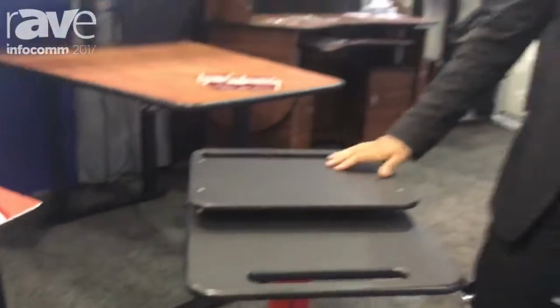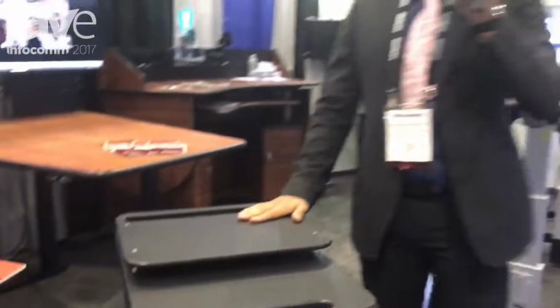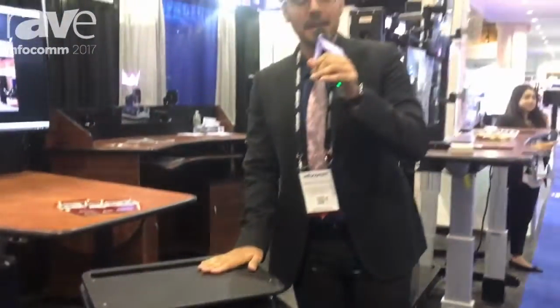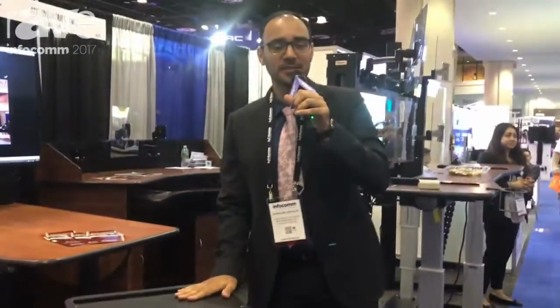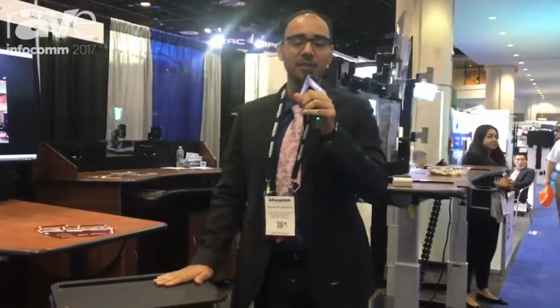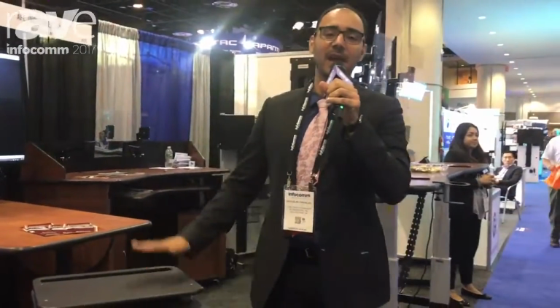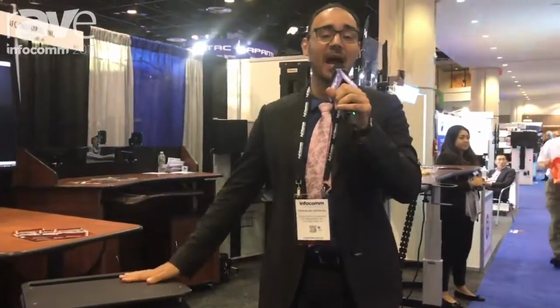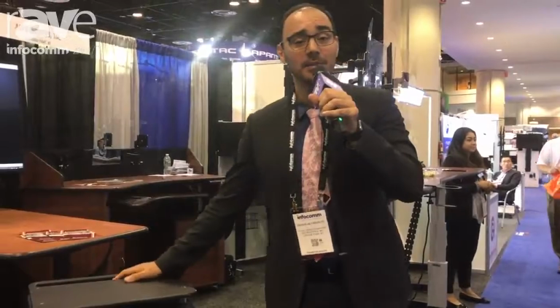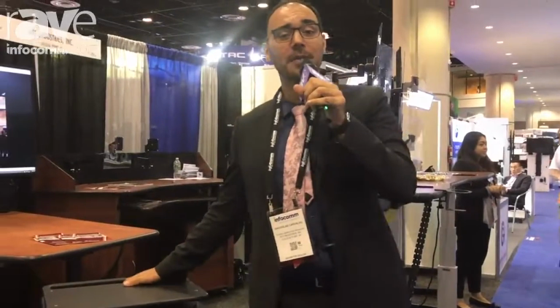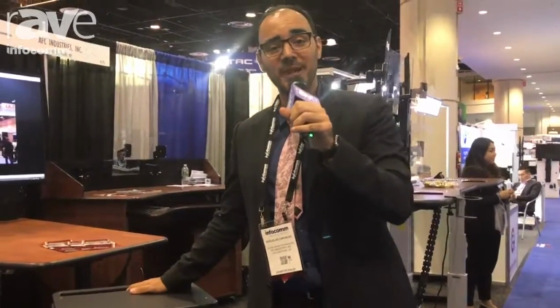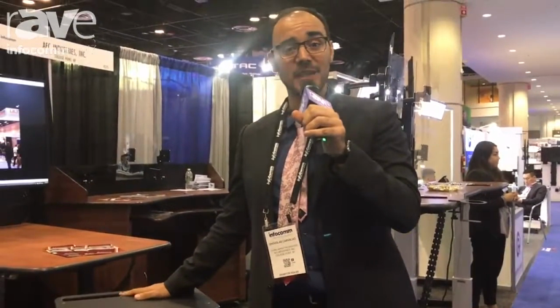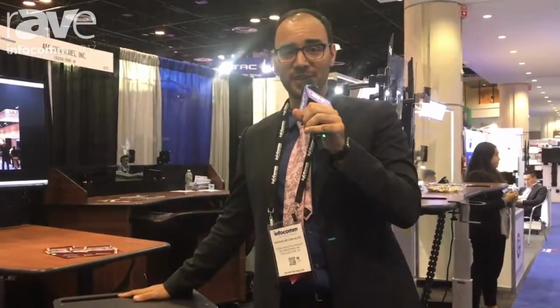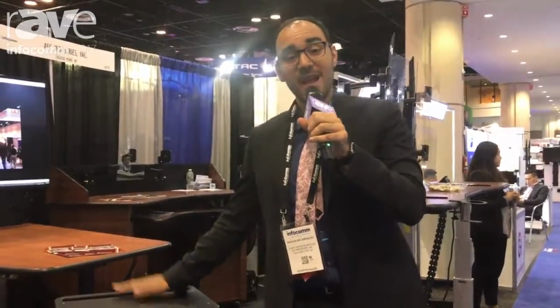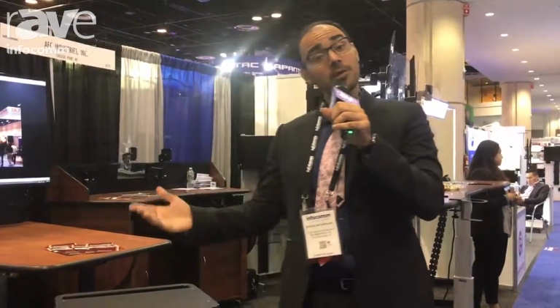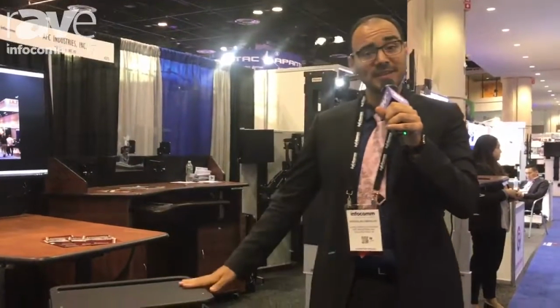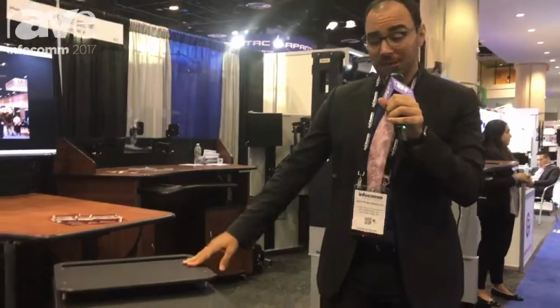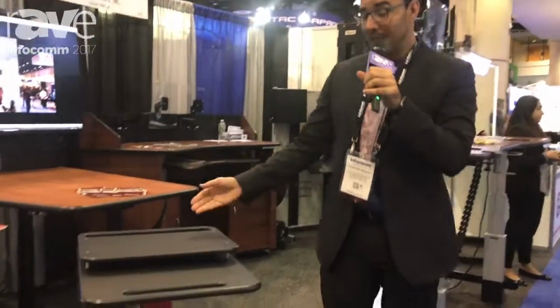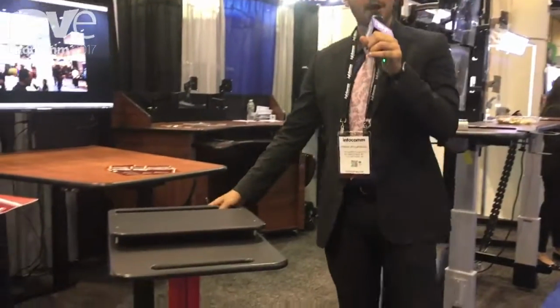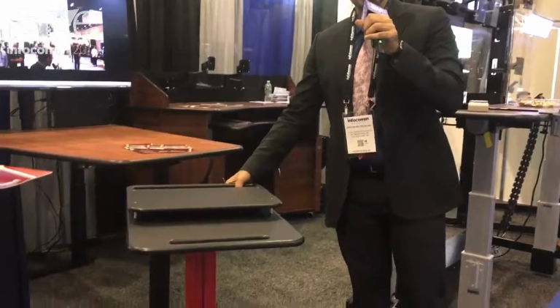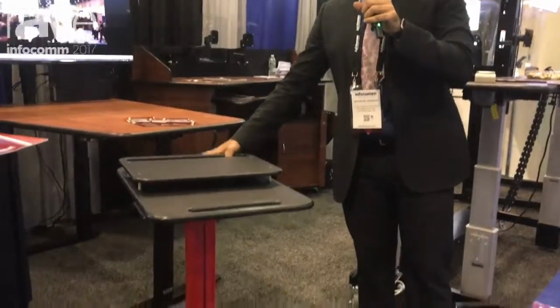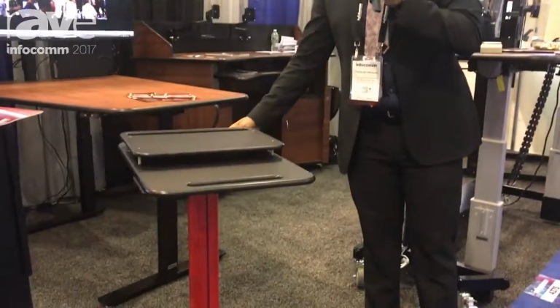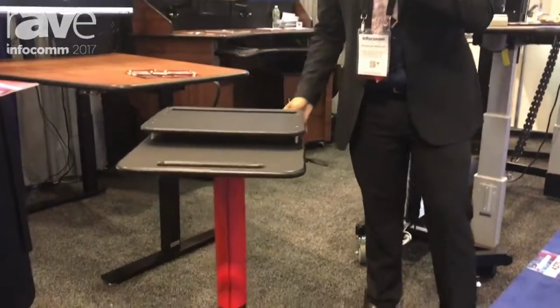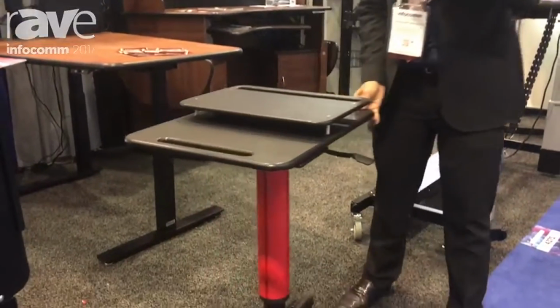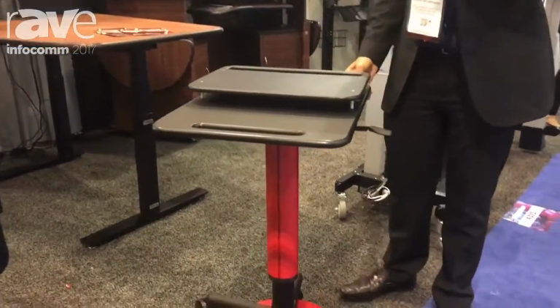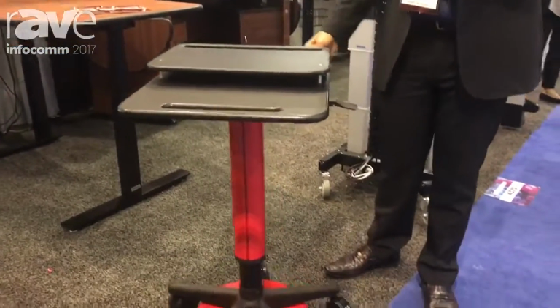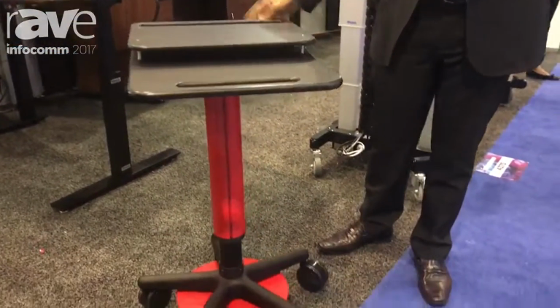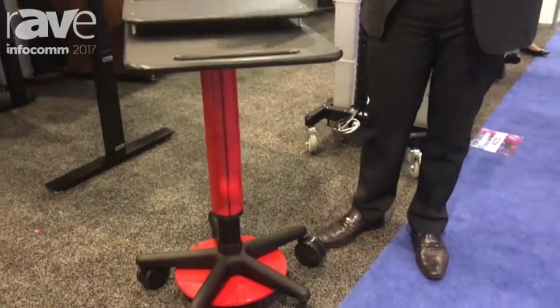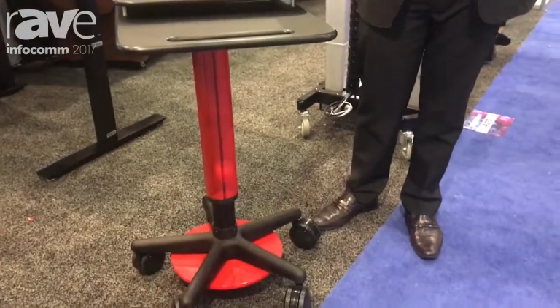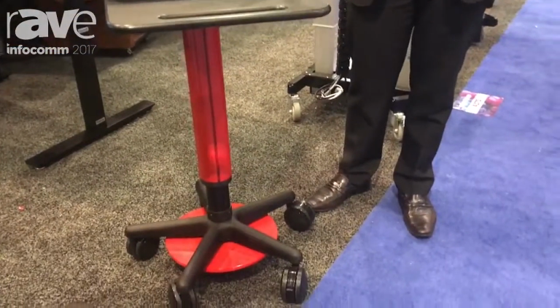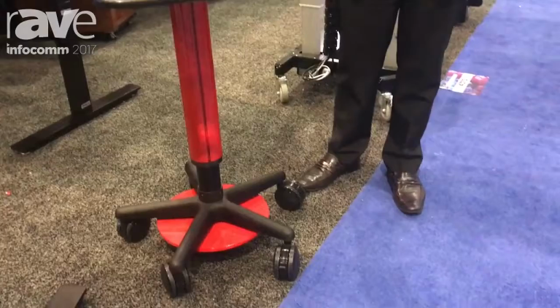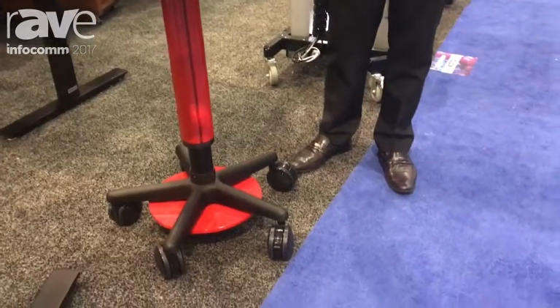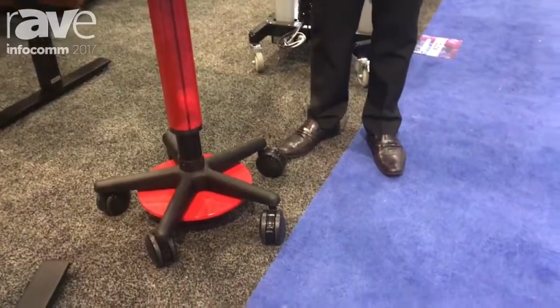Hello, my name is Douglas Carvalho and I am the marketing manager with AFC Industries. I would like to present you our laptop cart today. This is our laptop cart that allows you to have data wherever and whenever you need it.